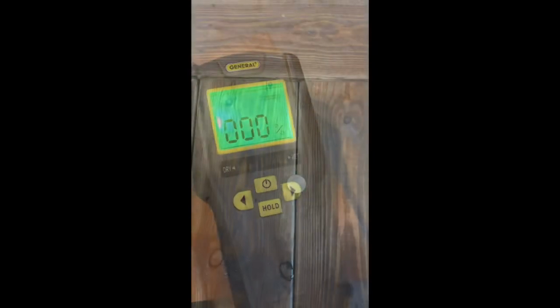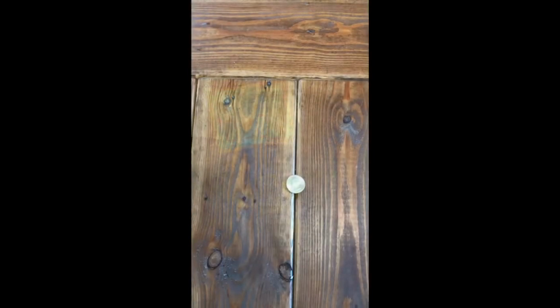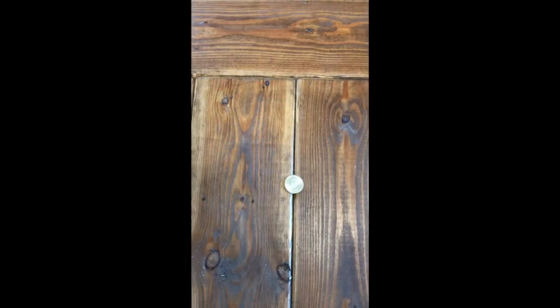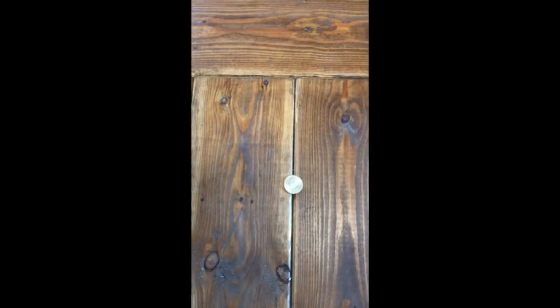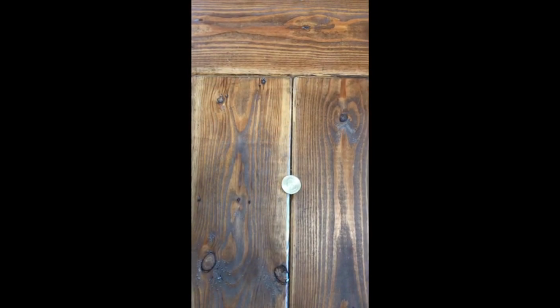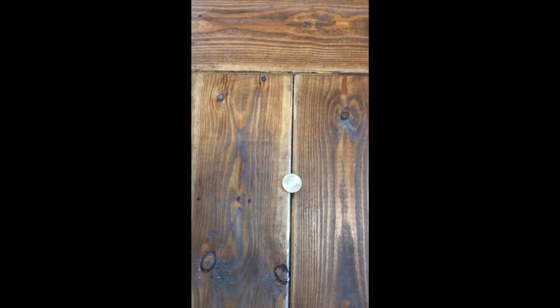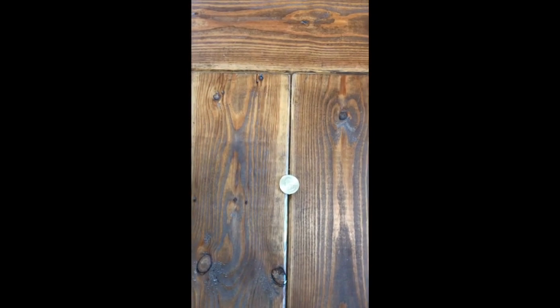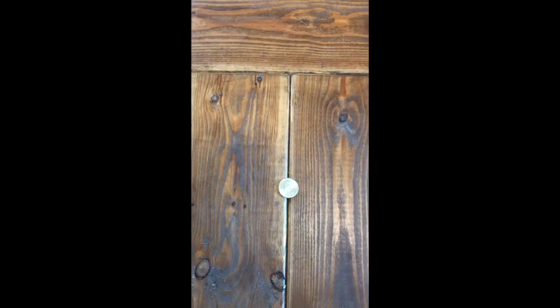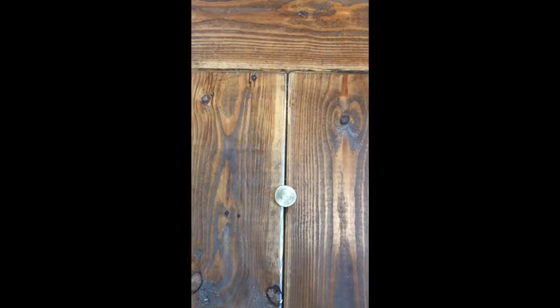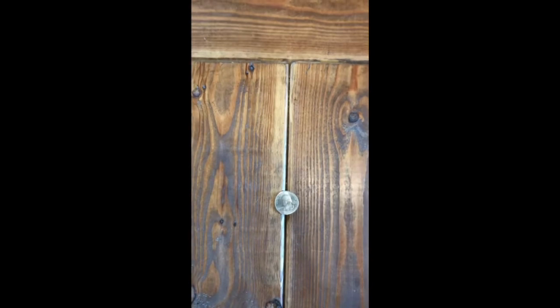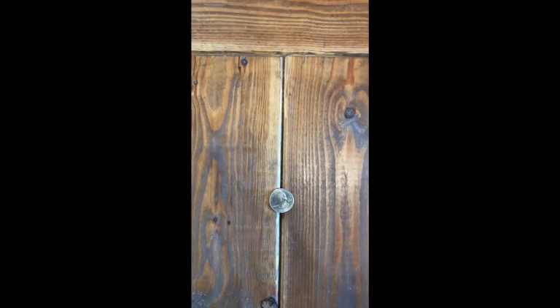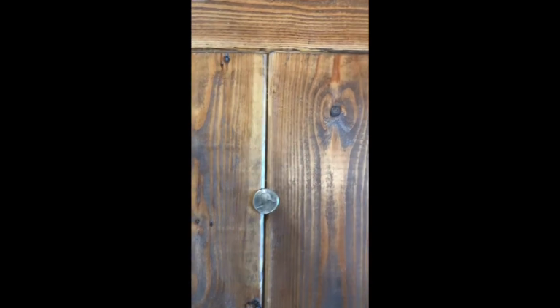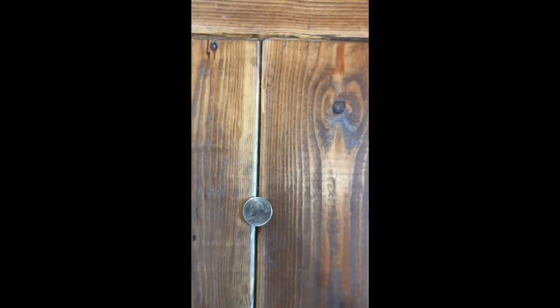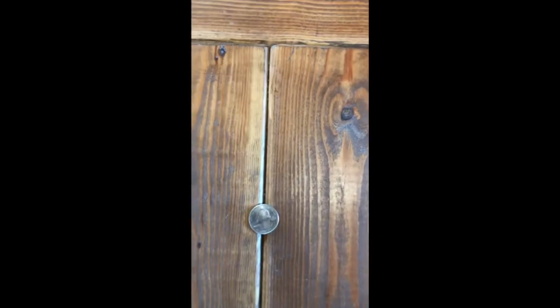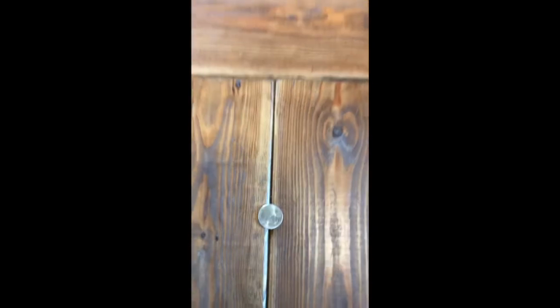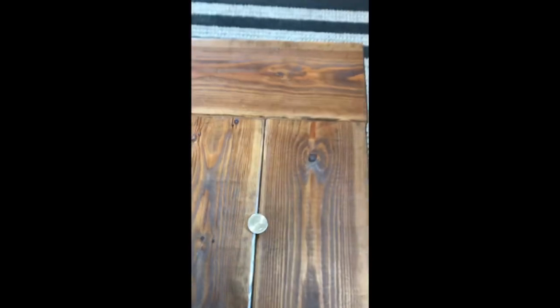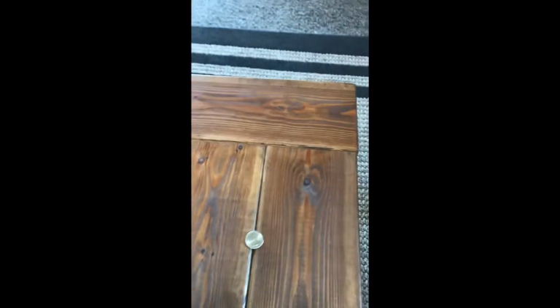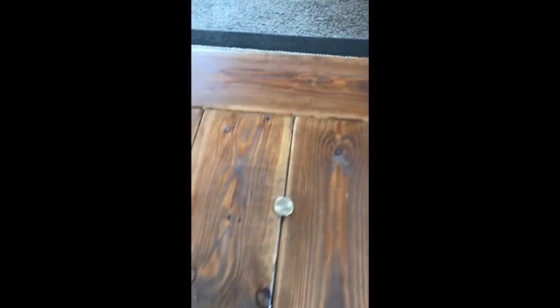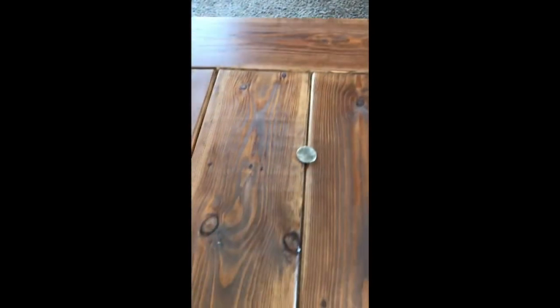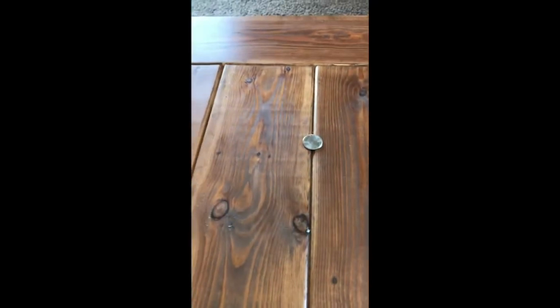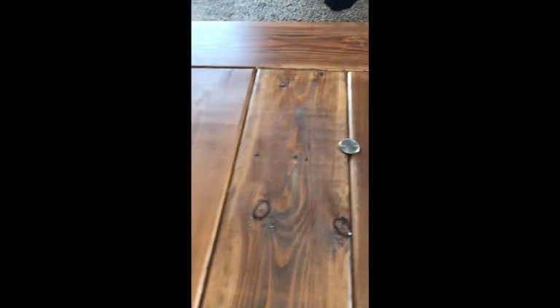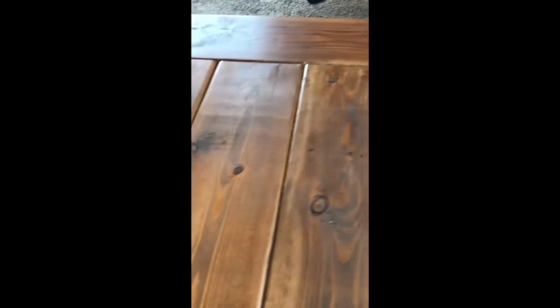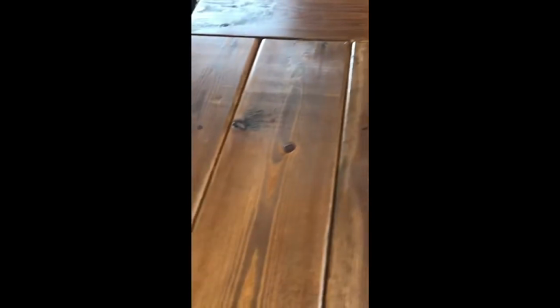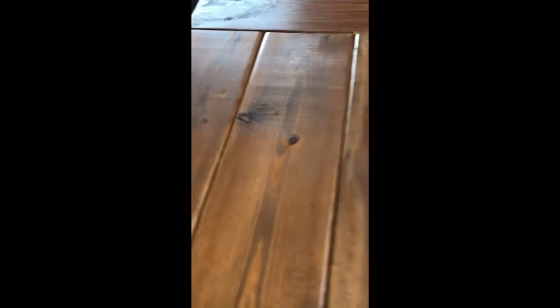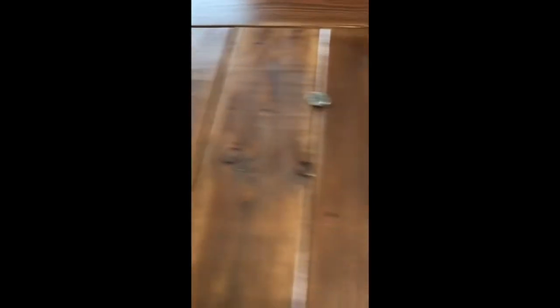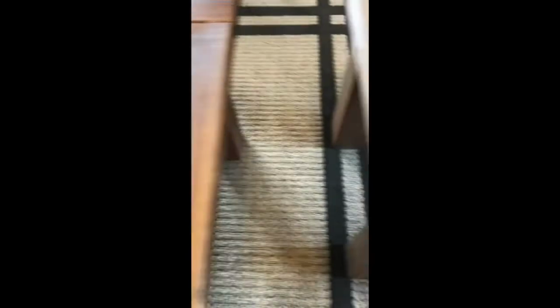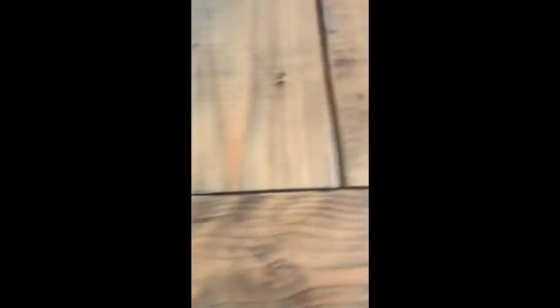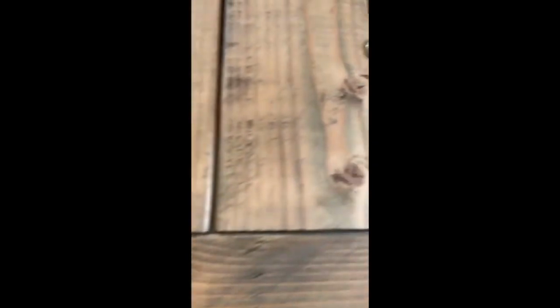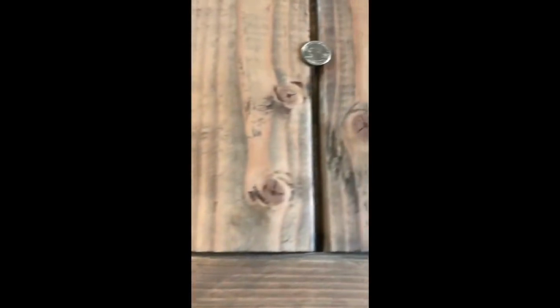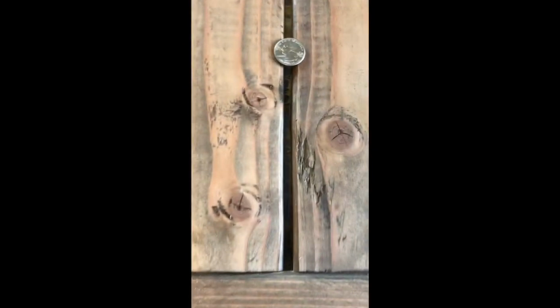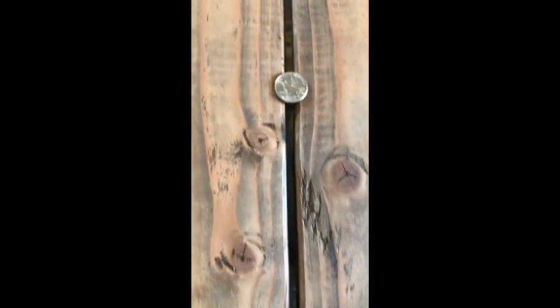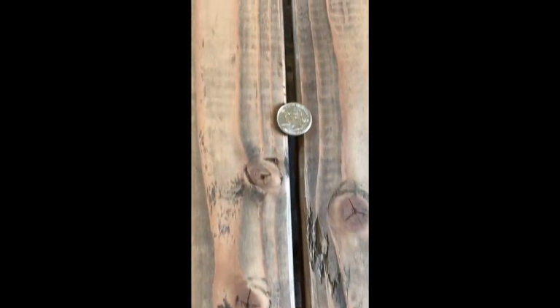Here's an example of one that was moisture tested — you can see the seams, there's a quarter there for reference. You can see how everything is square and stays lined up. Now here's one that I did not moisture test.